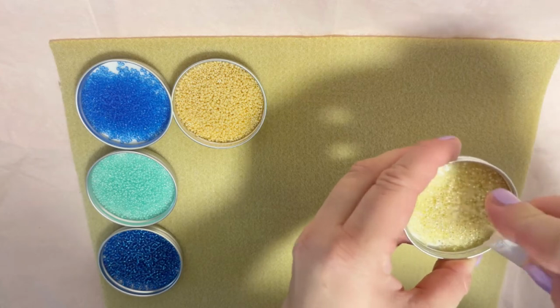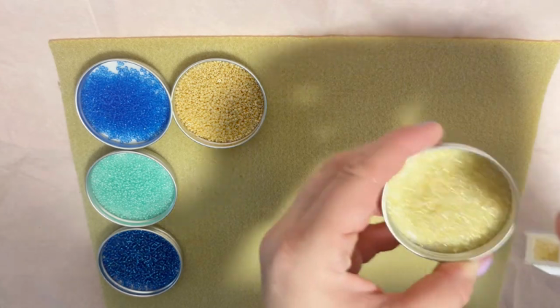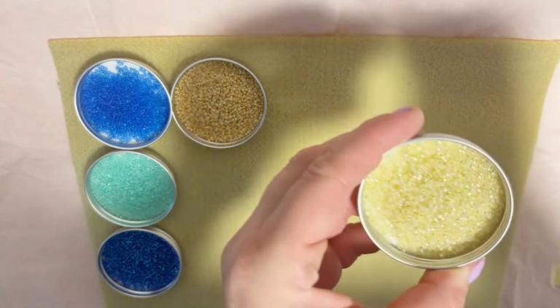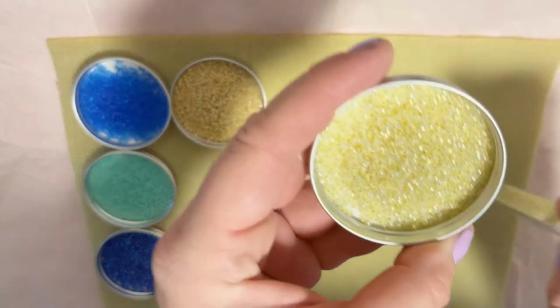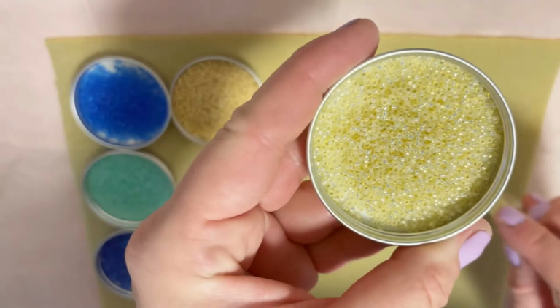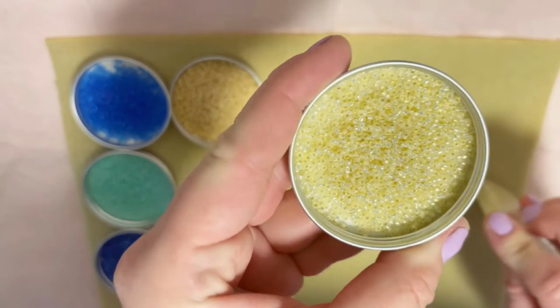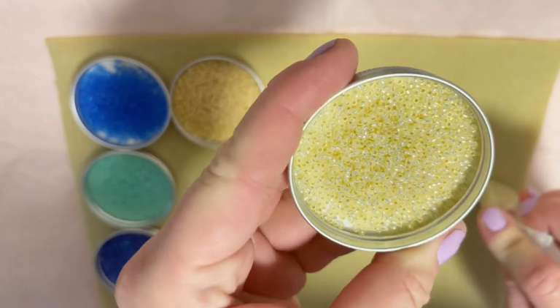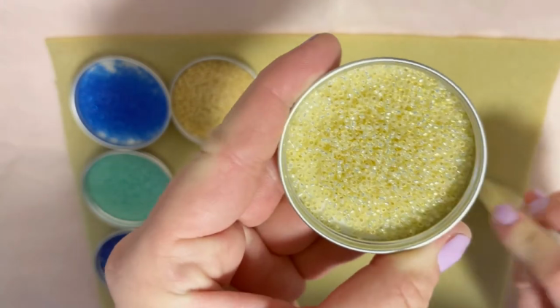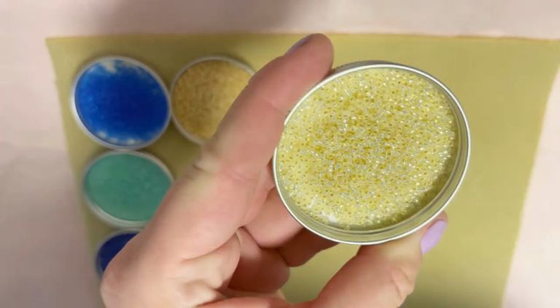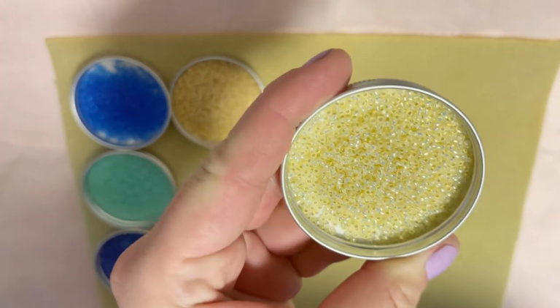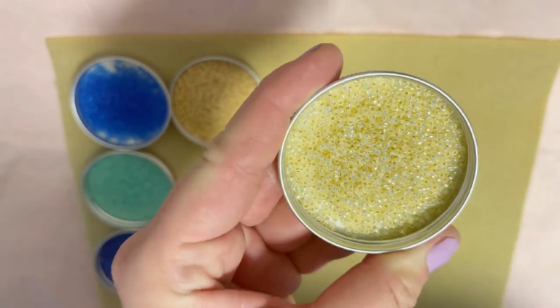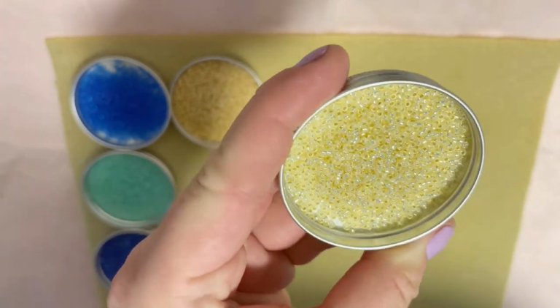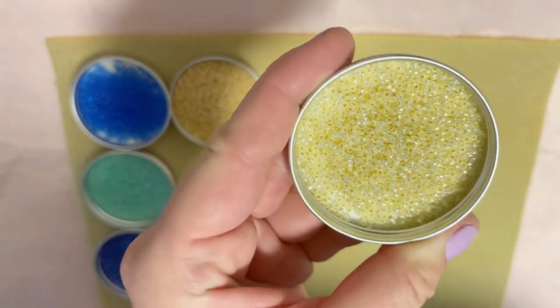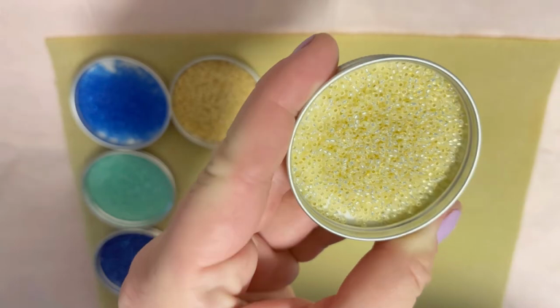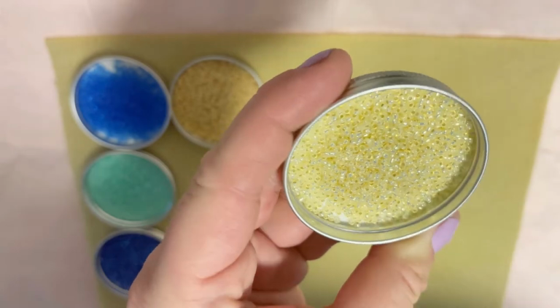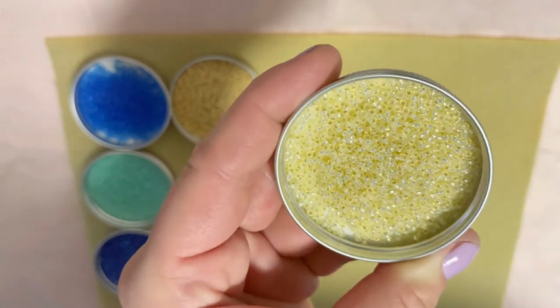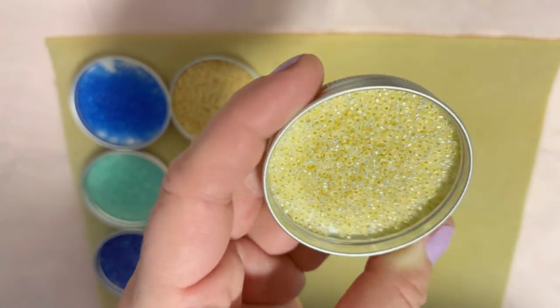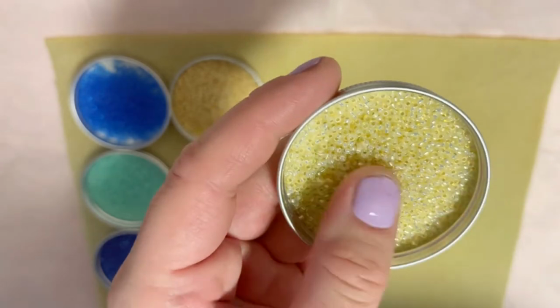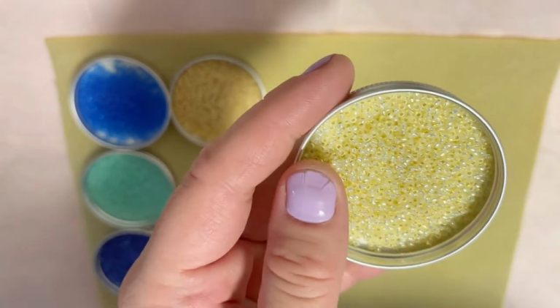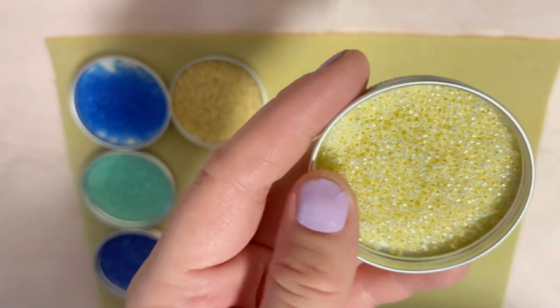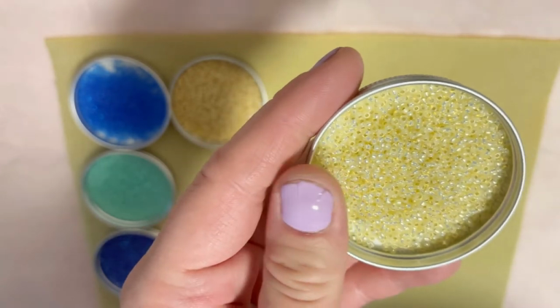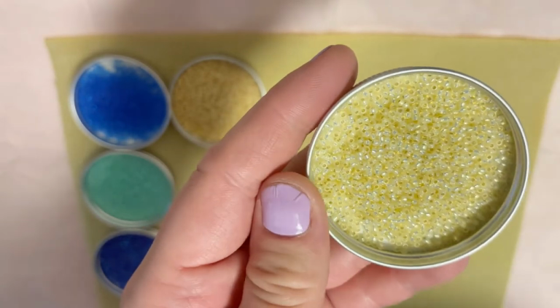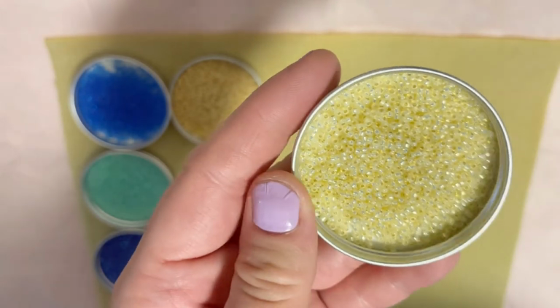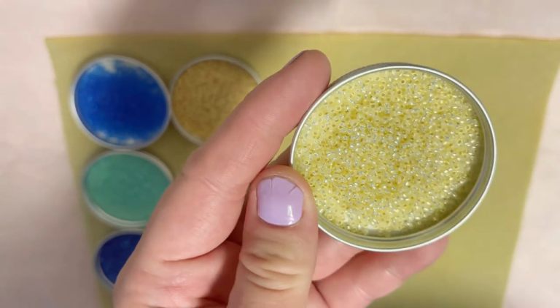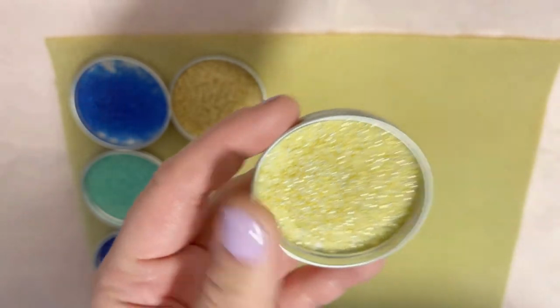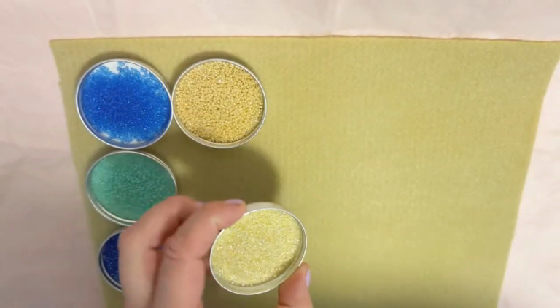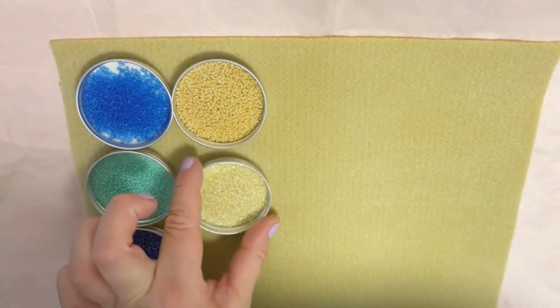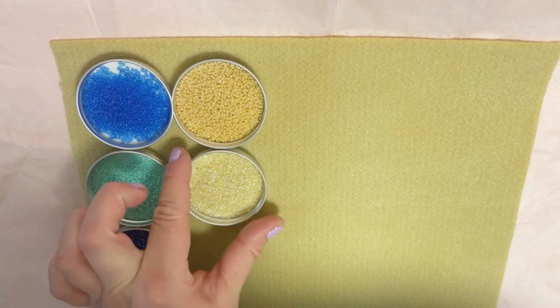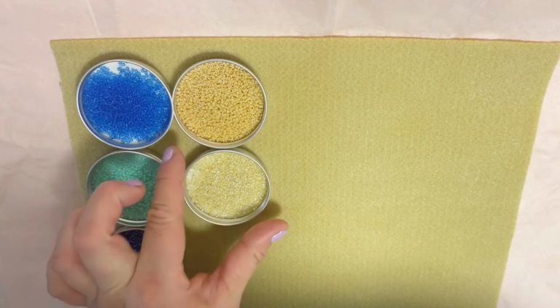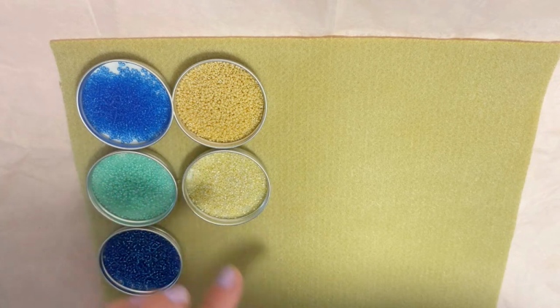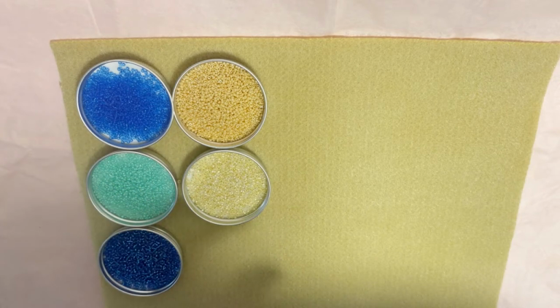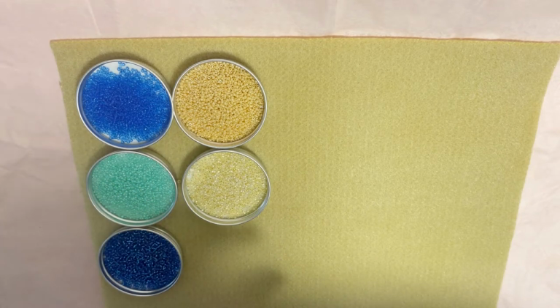It looks like that — really very very beautiful, a shimmery summer color I would say.